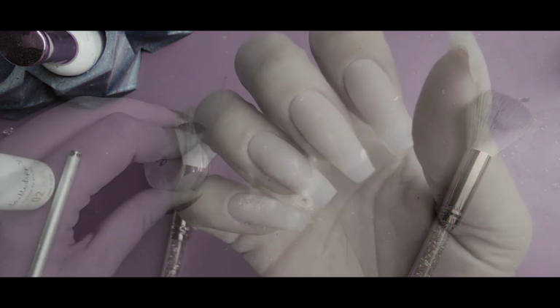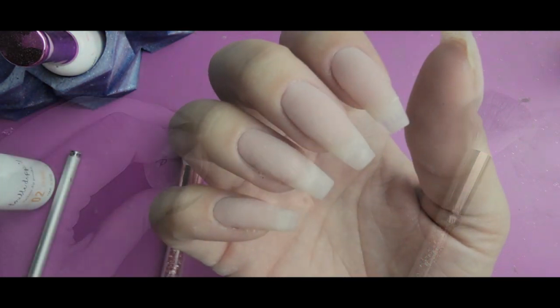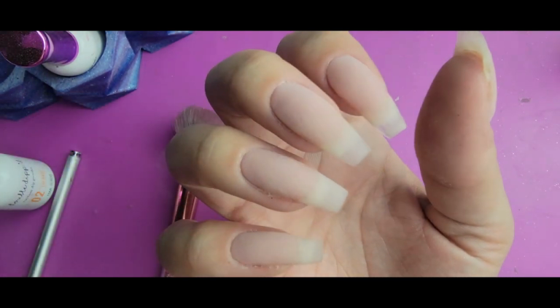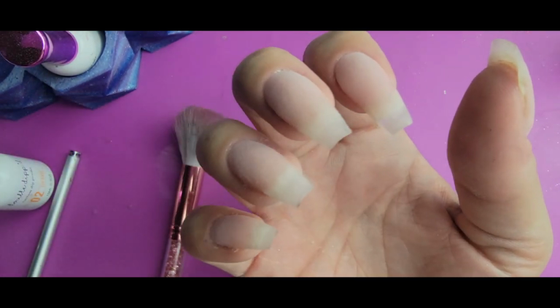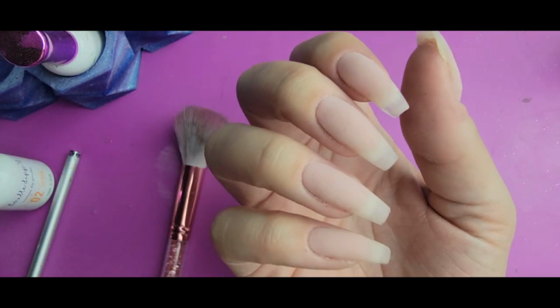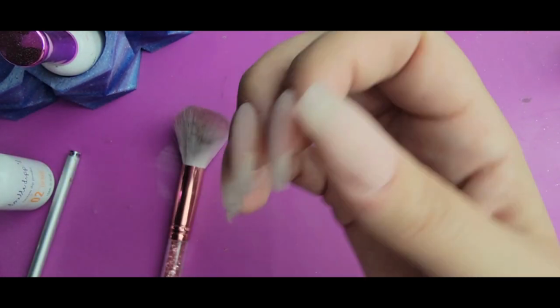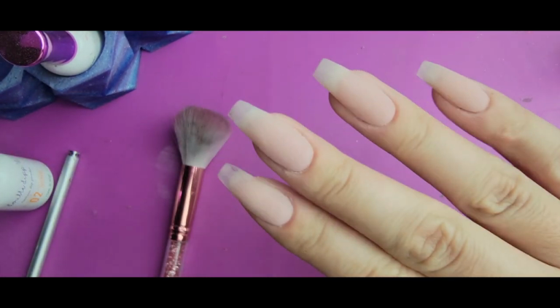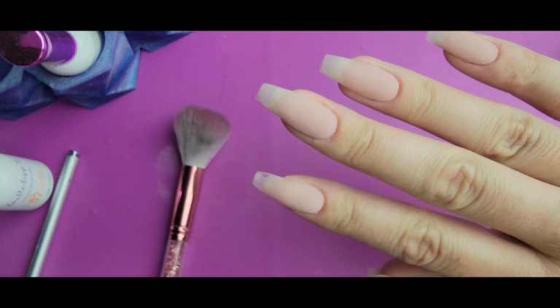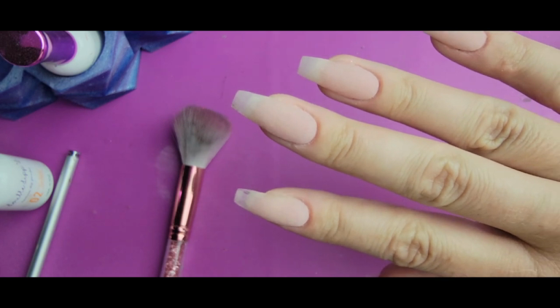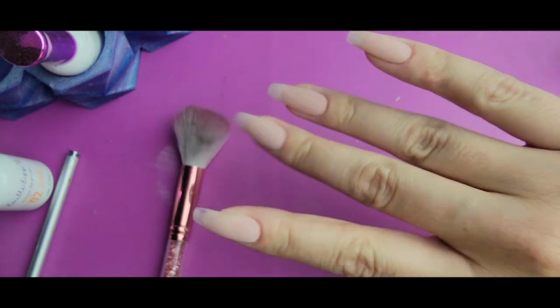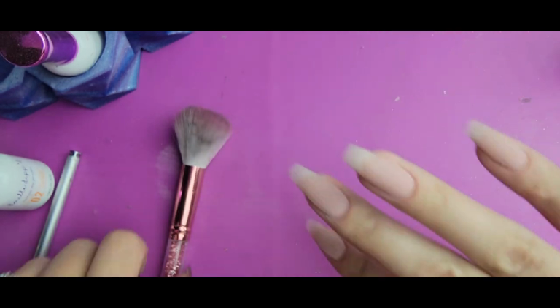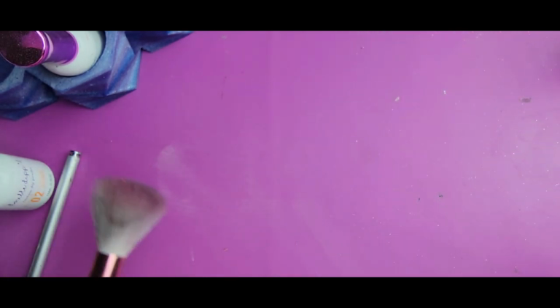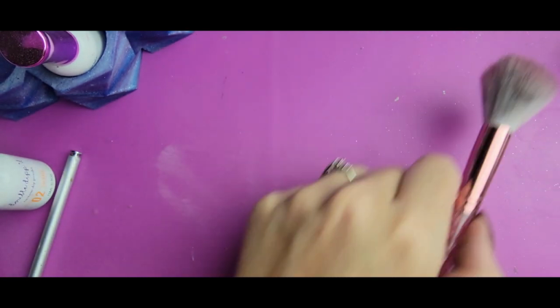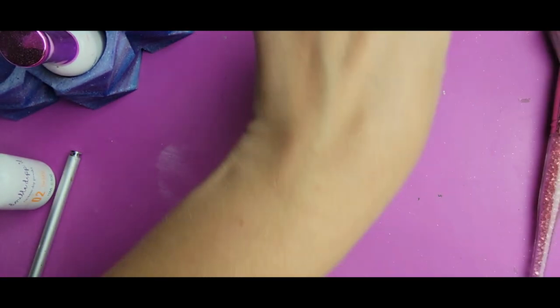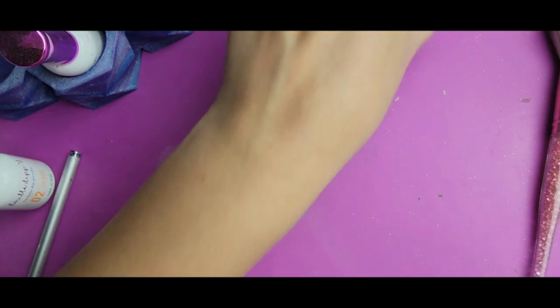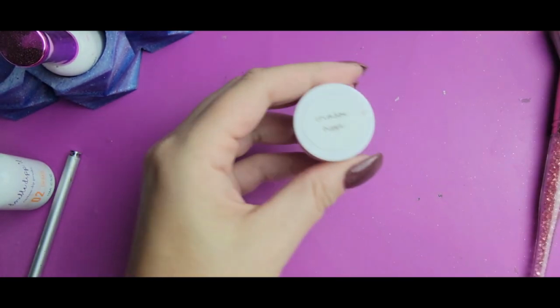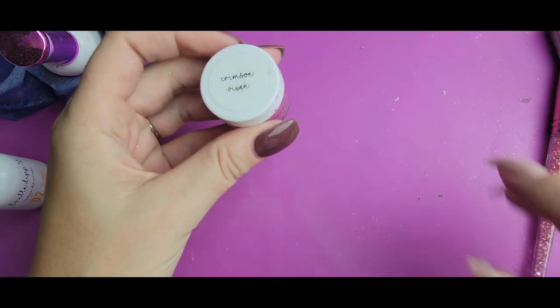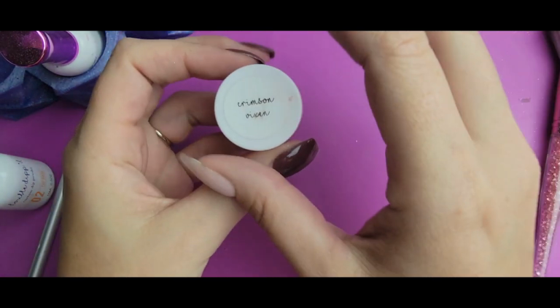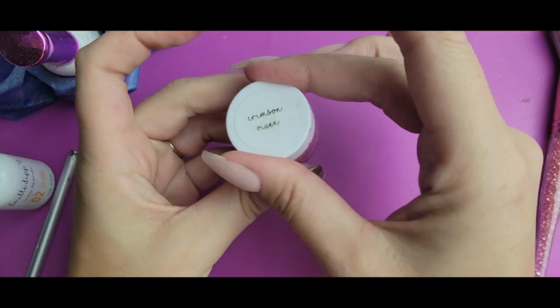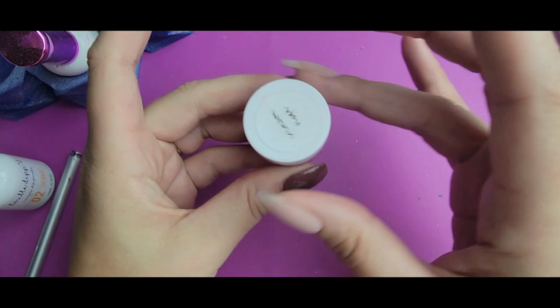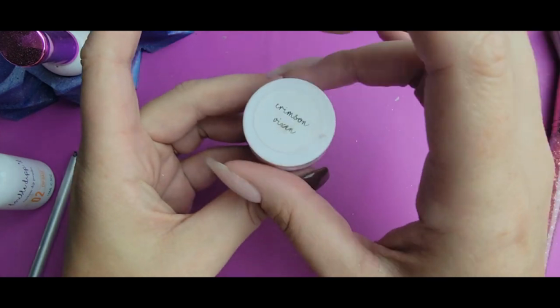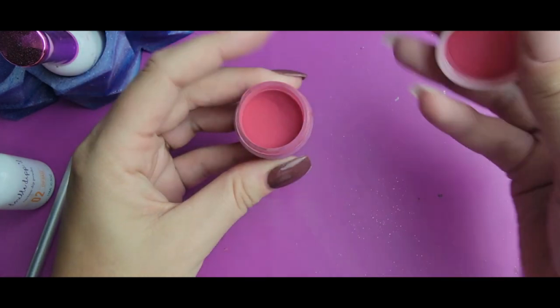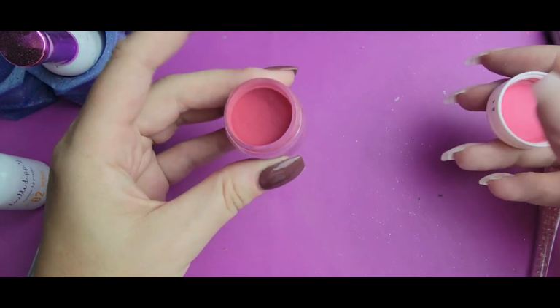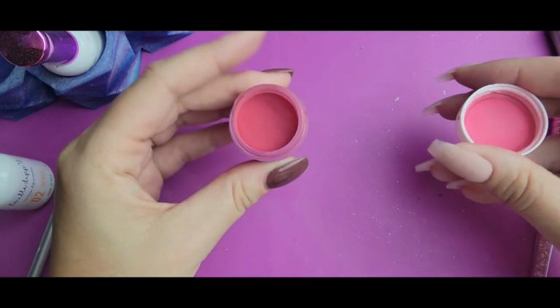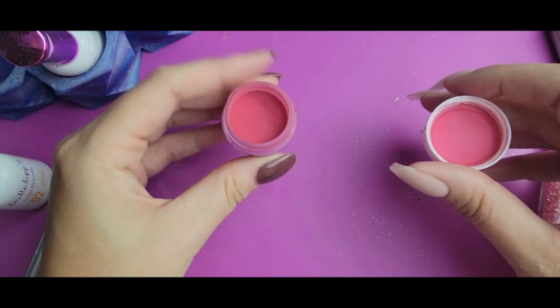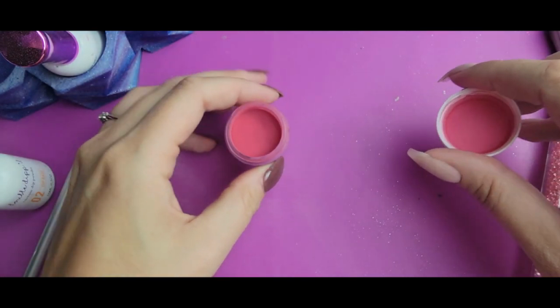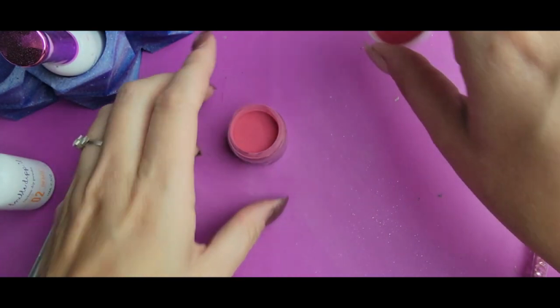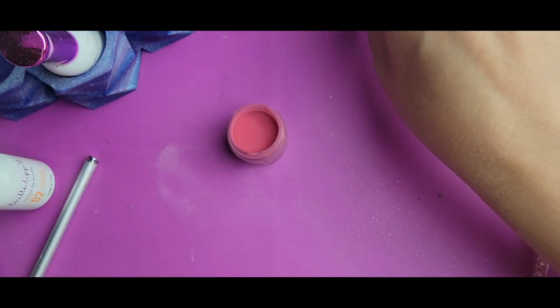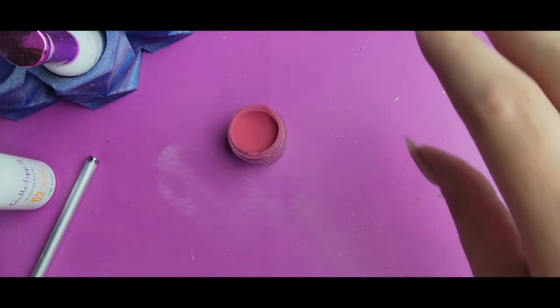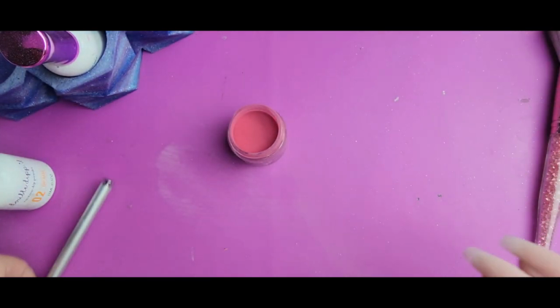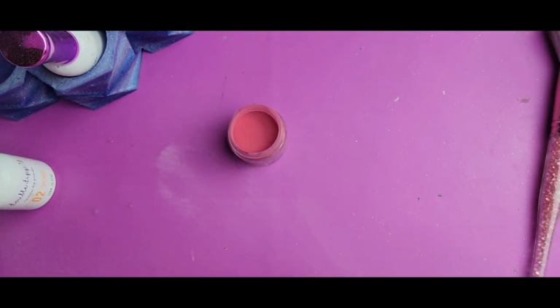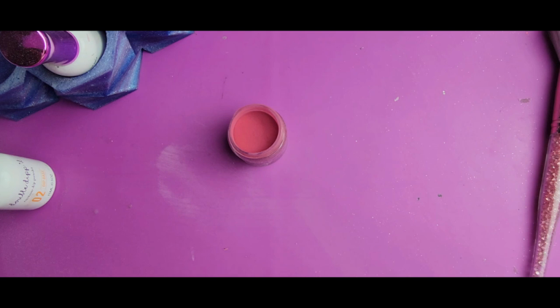Alright, that's done and we're going to get into some fun. I've got my Crimson Vixen here, I'm just going to go ahead and open this. This is just a true, like primary color red.